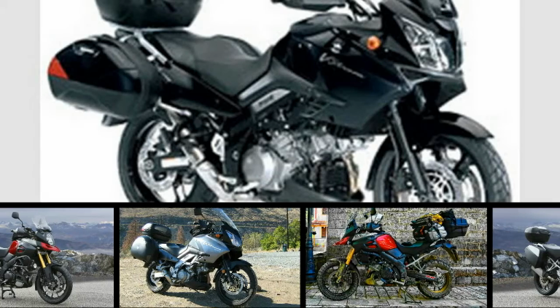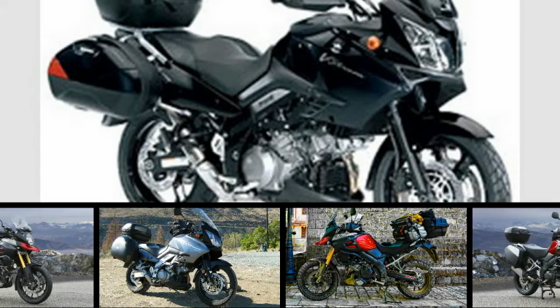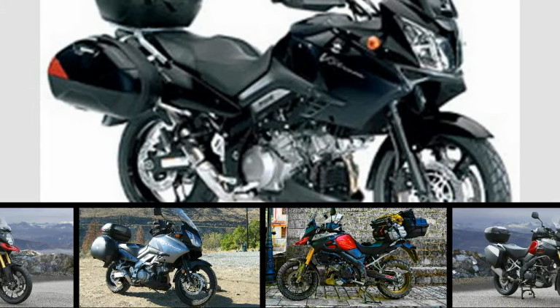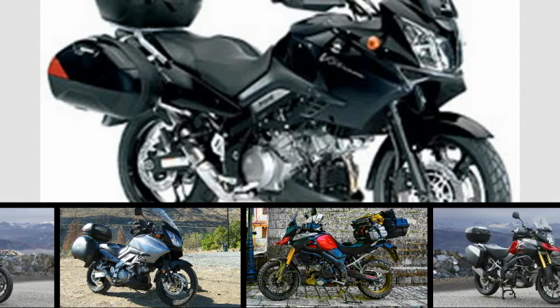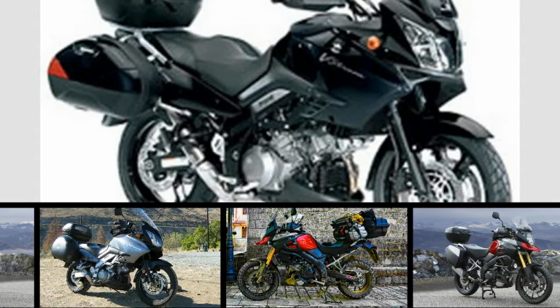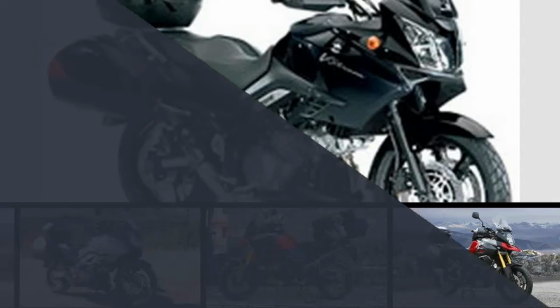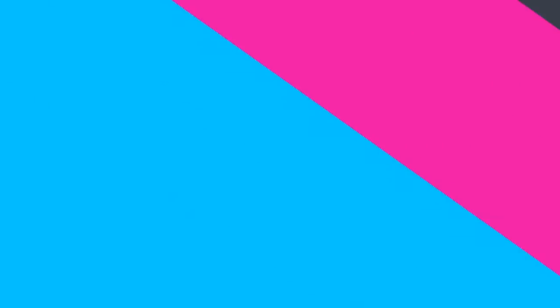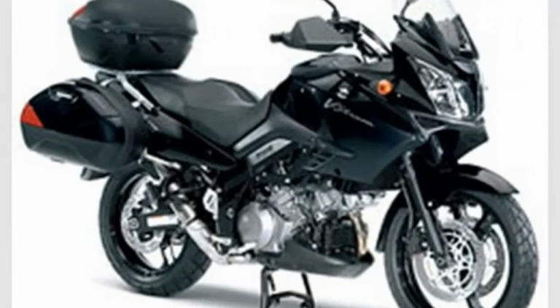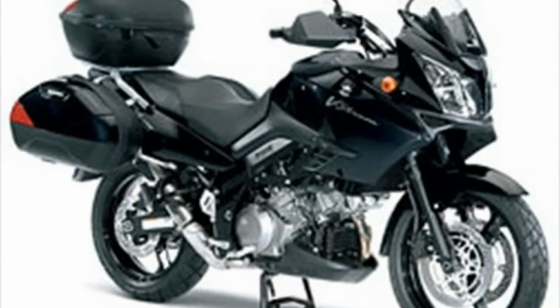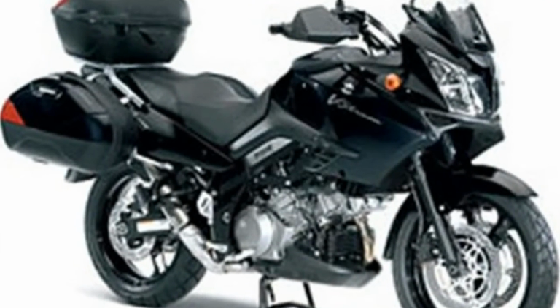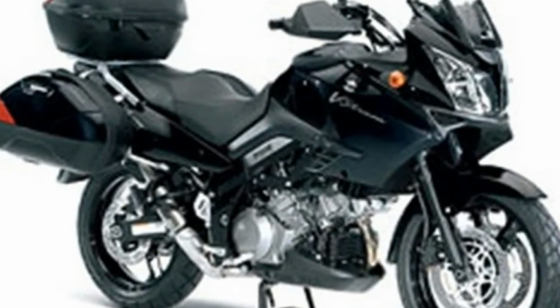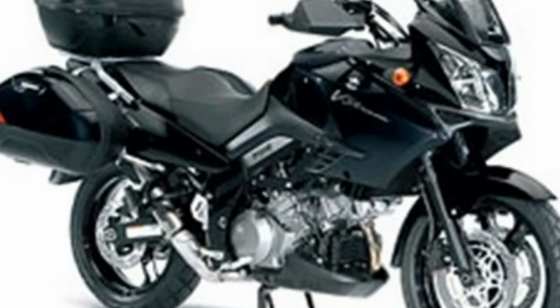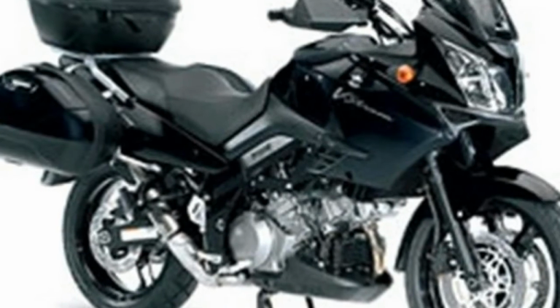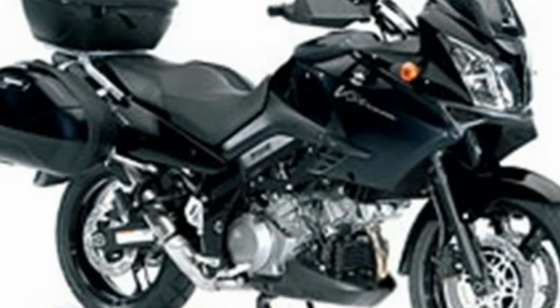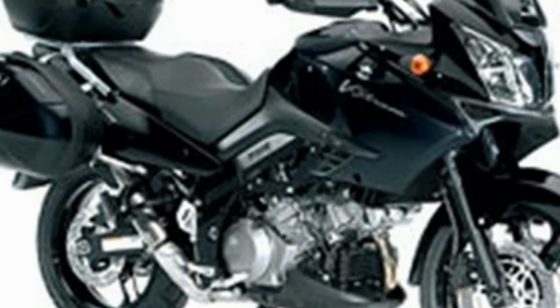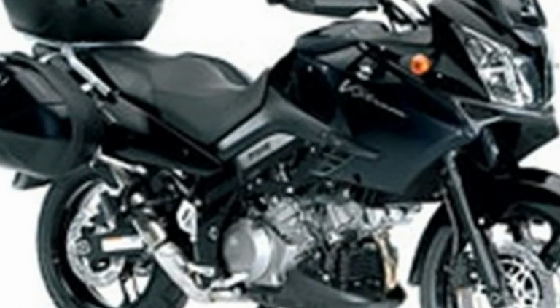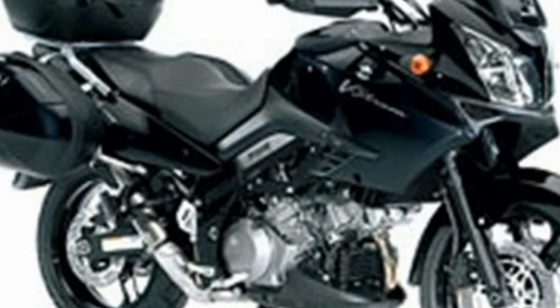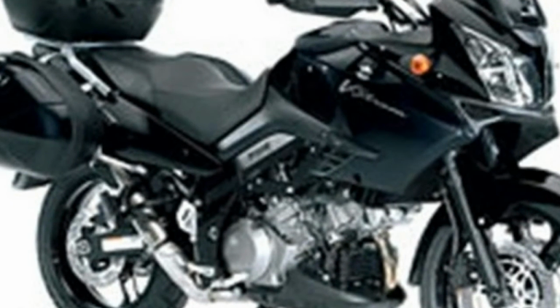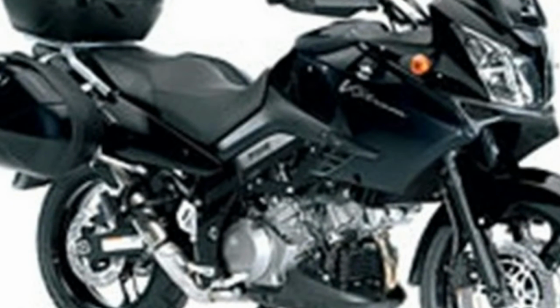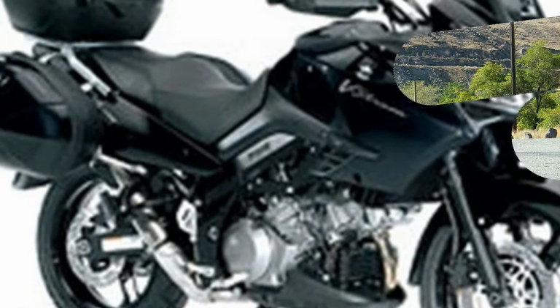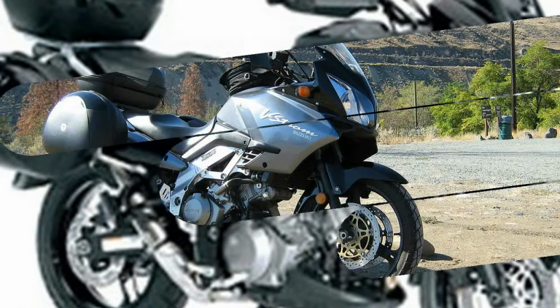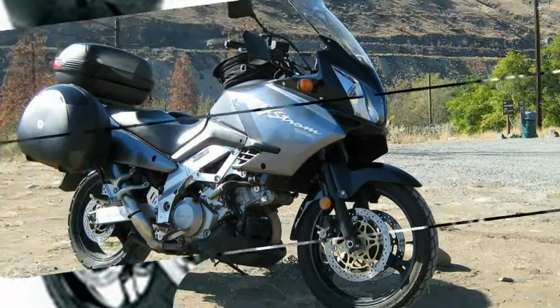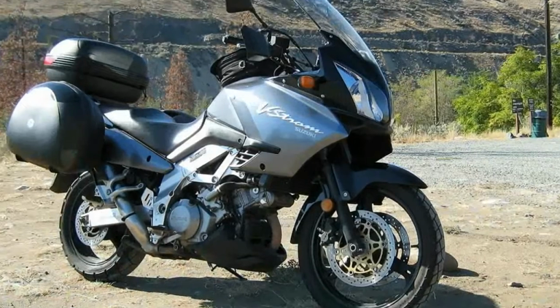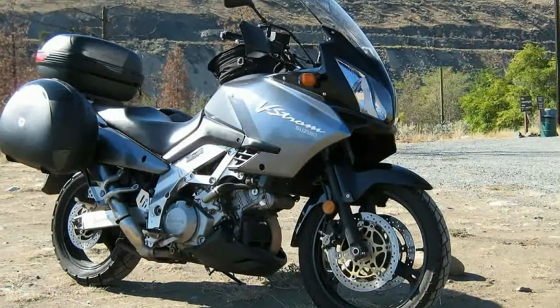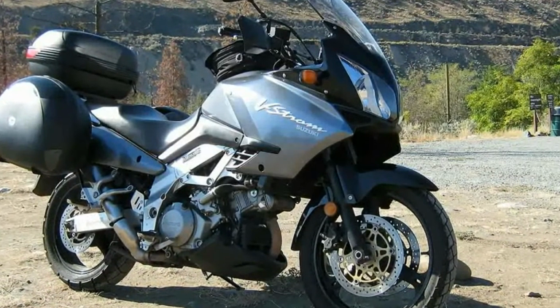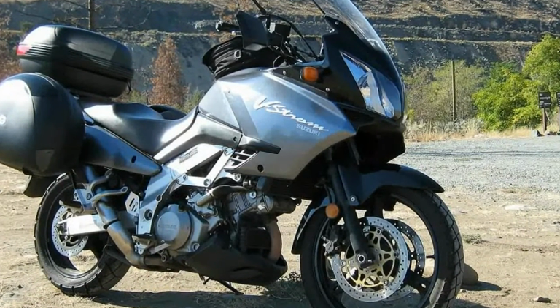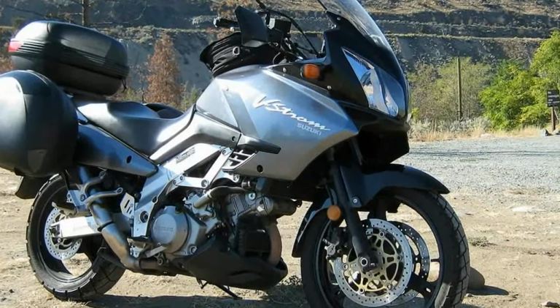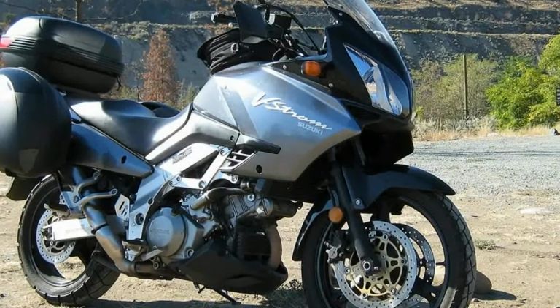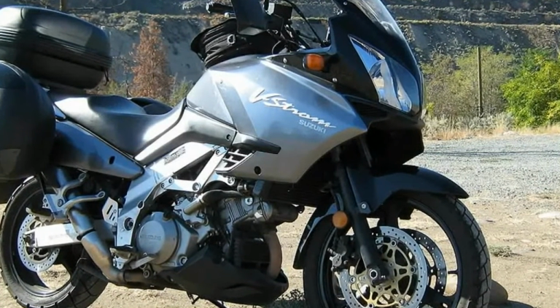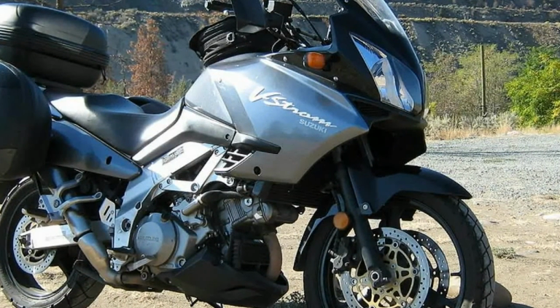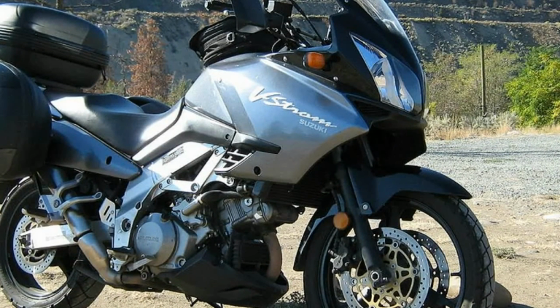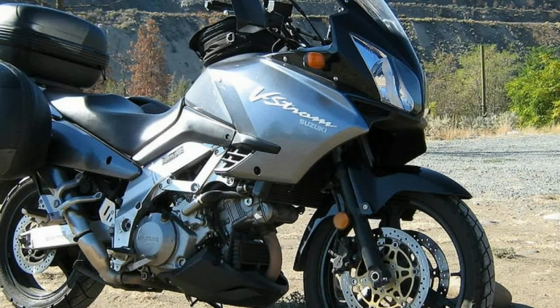The V-Strom 1000 XT is driven by a powerful and versatile 90-degree V-twin. The strong, rider-friendly nature of this engine gives effortless acceleration no matter what the riding situation or the presence of a pillion rider.